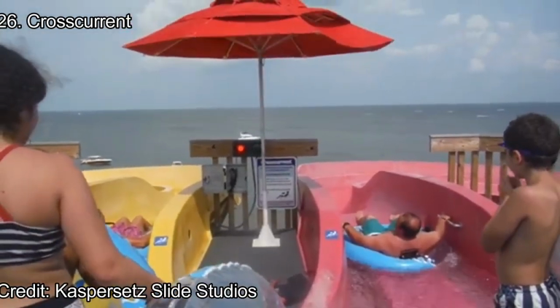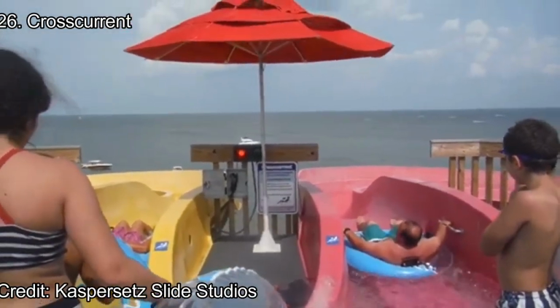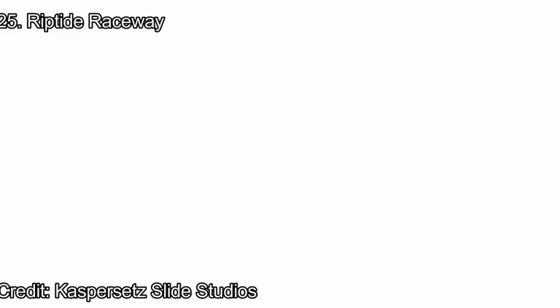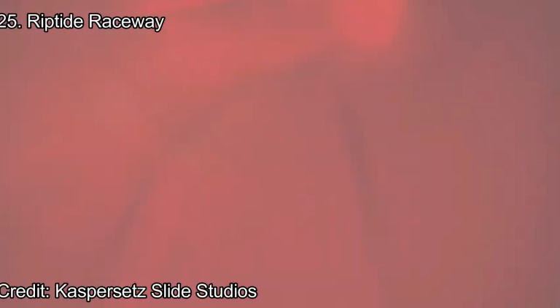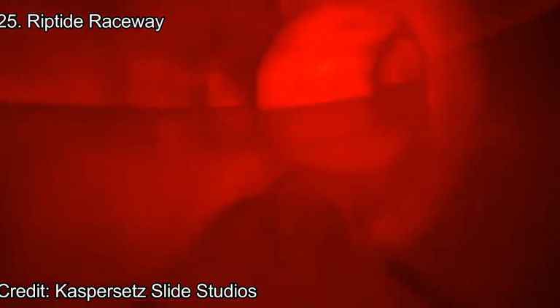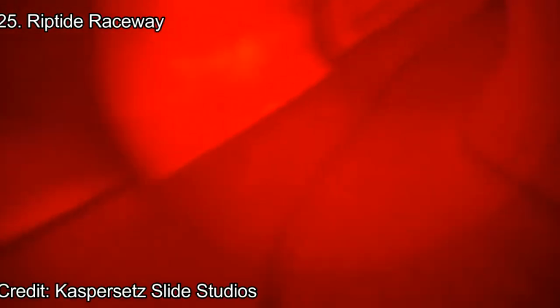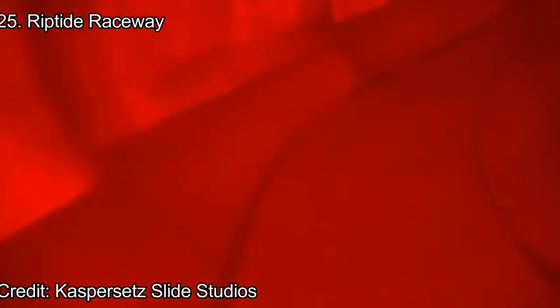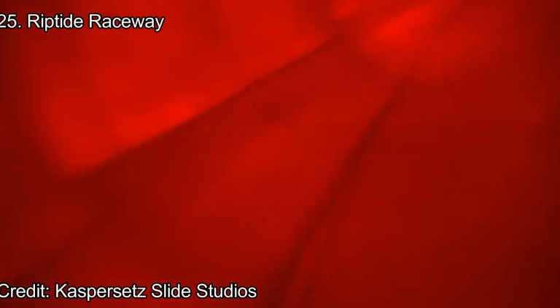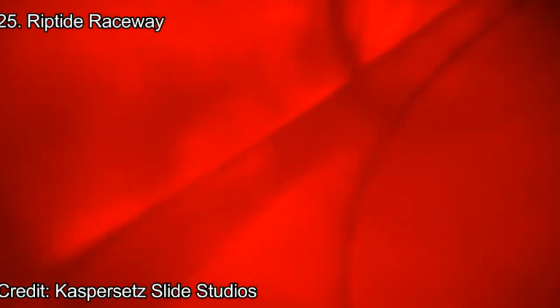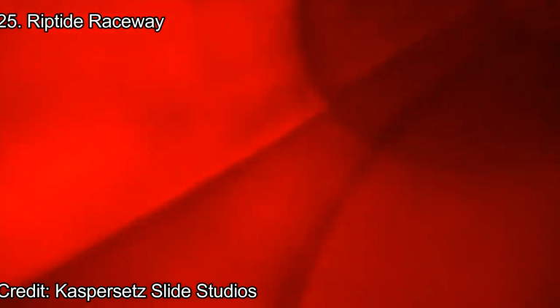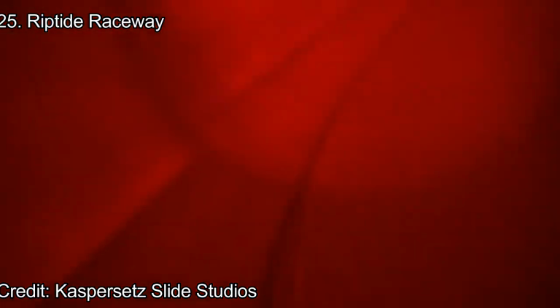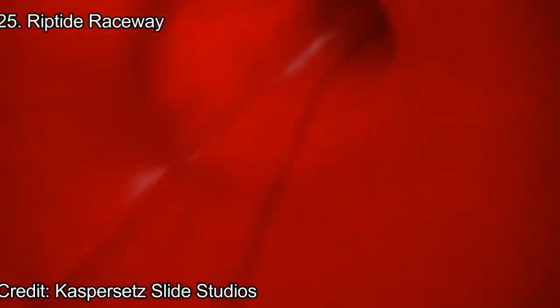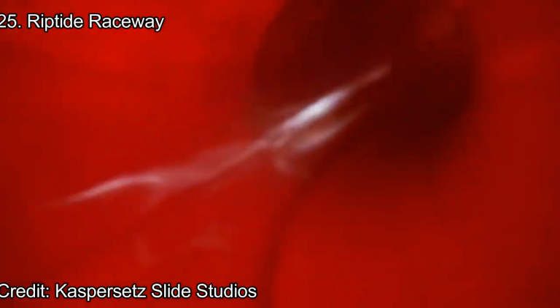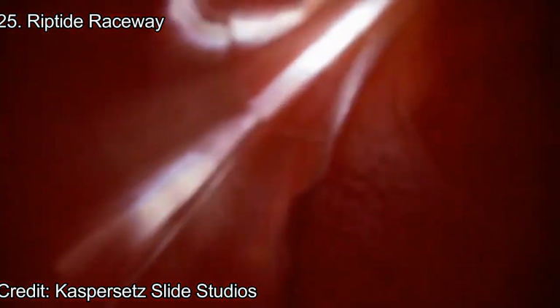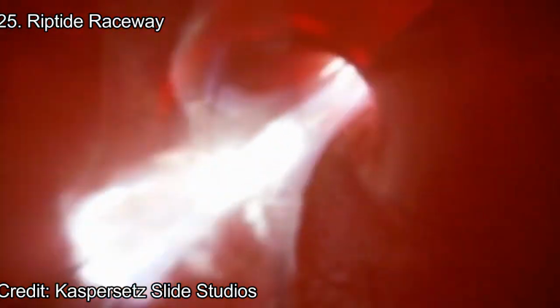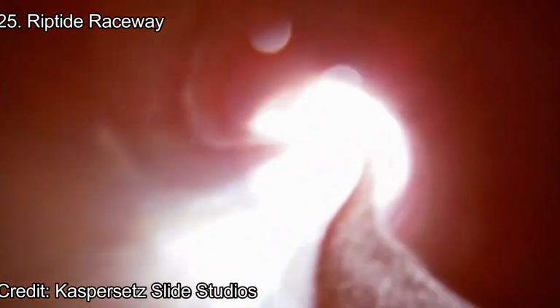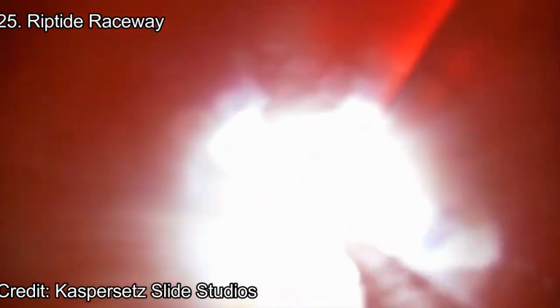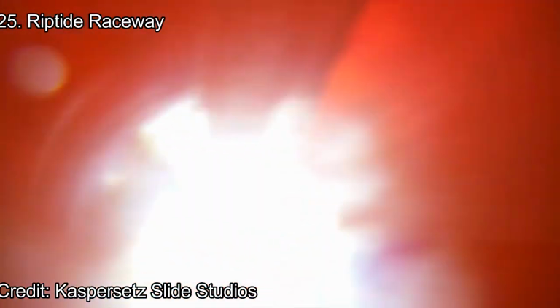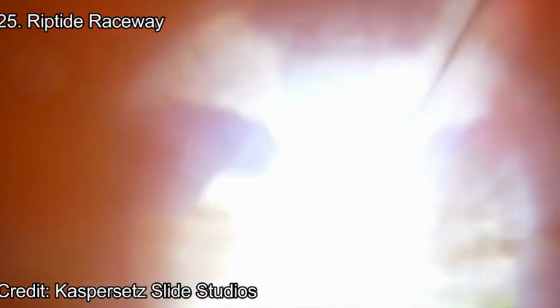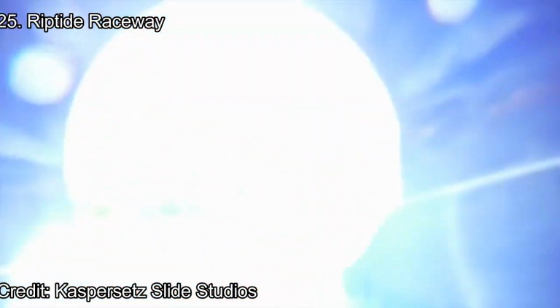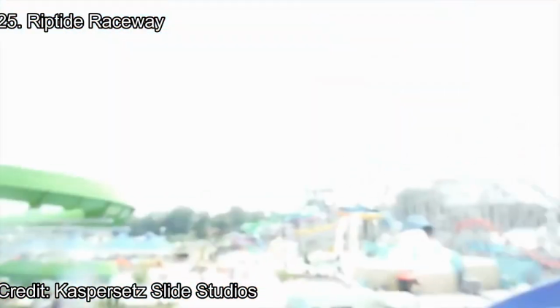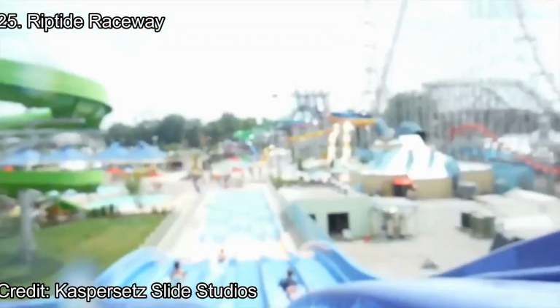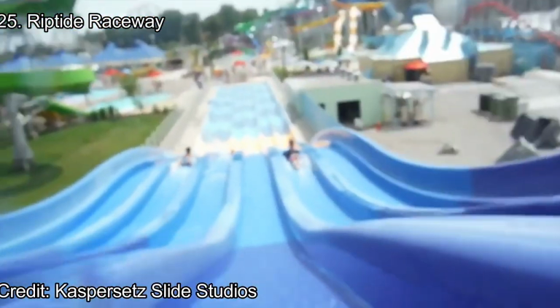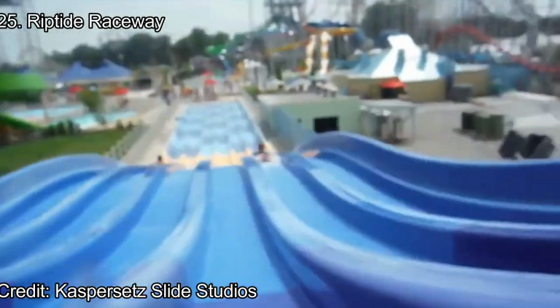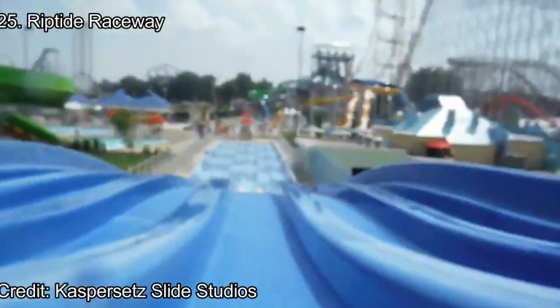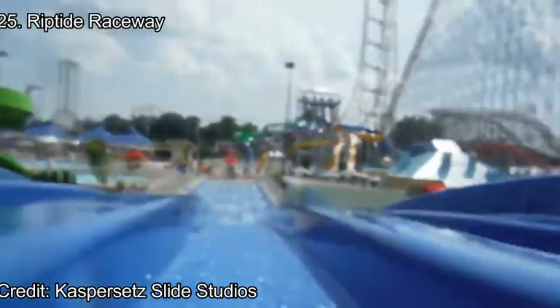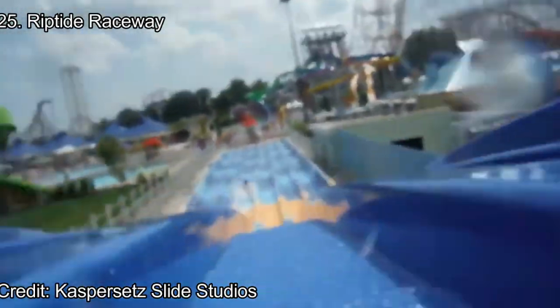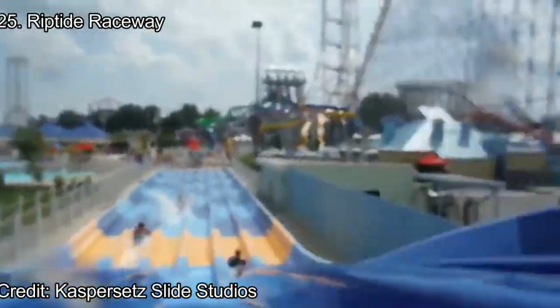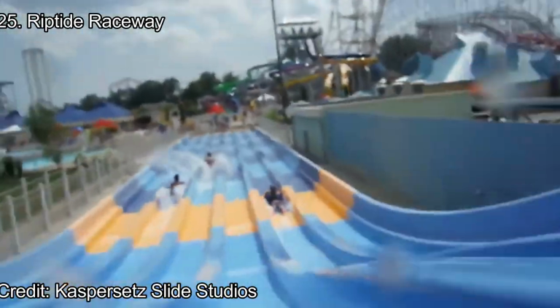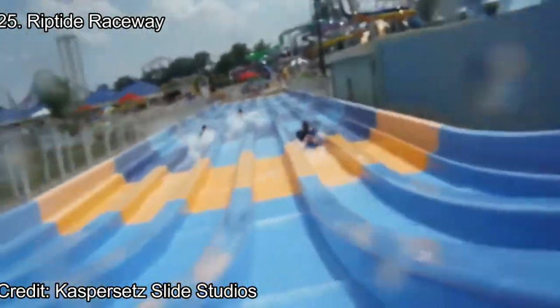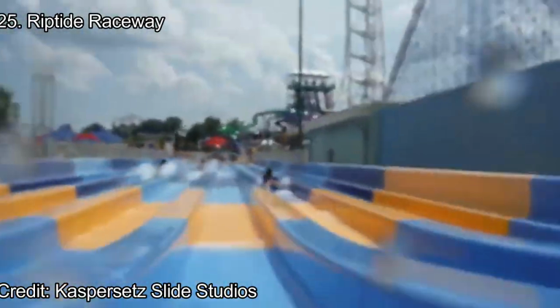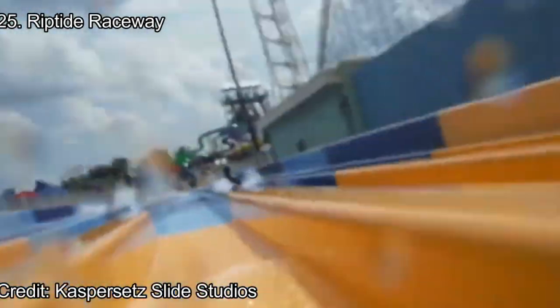Number 25: Riptide Raceway. I'm not a huge fan of these slides where you lay on your stomach on a raft, but I will admit the racing aspect and the tight tube is very fun. Seeing which one of your friends will win the race after flying down a large drop is pretty thrilling.